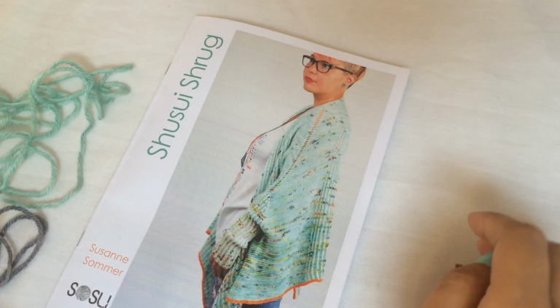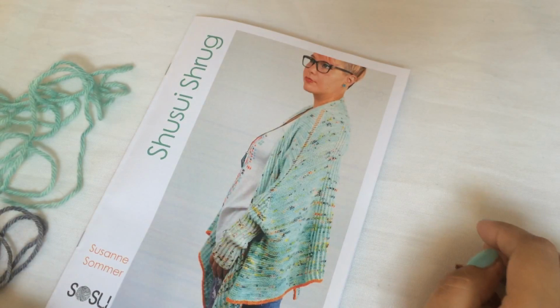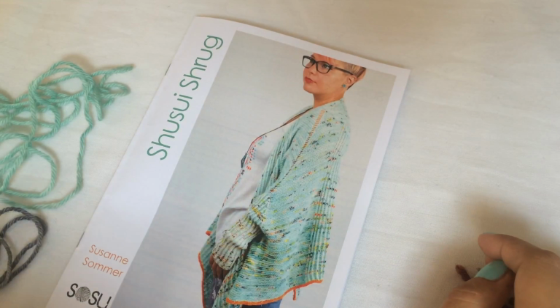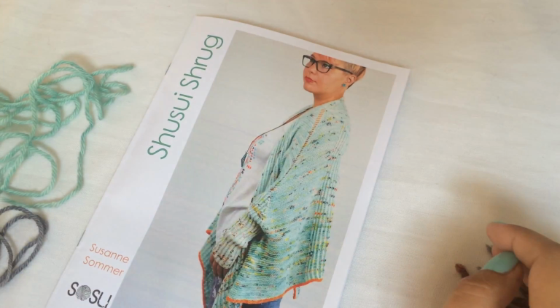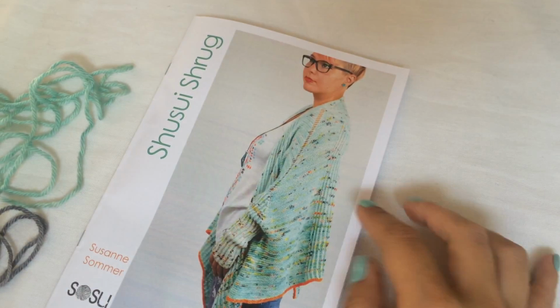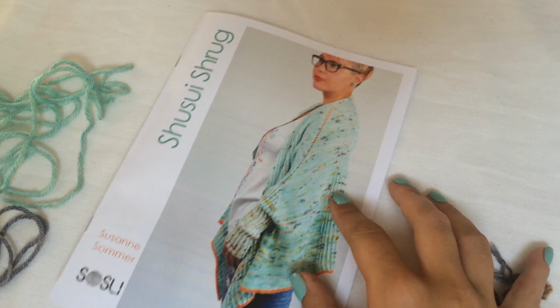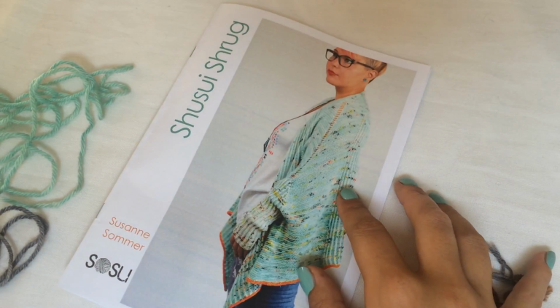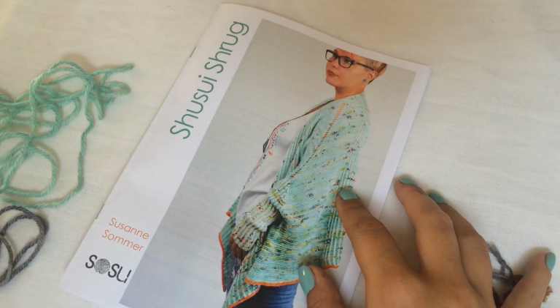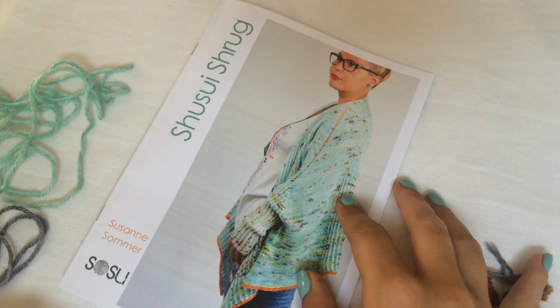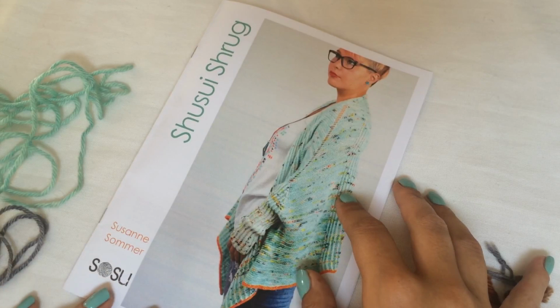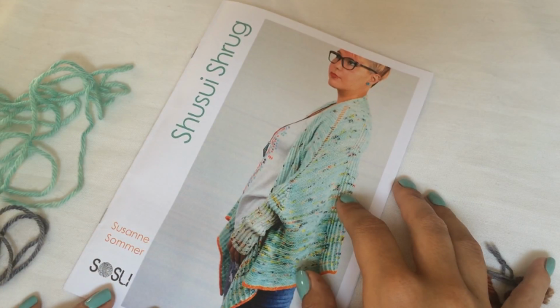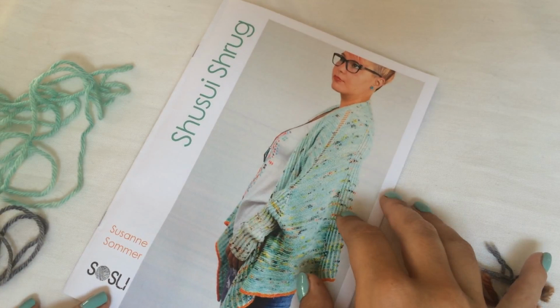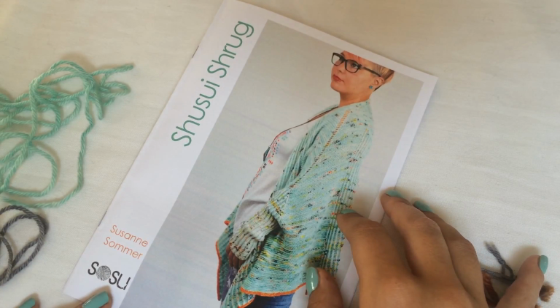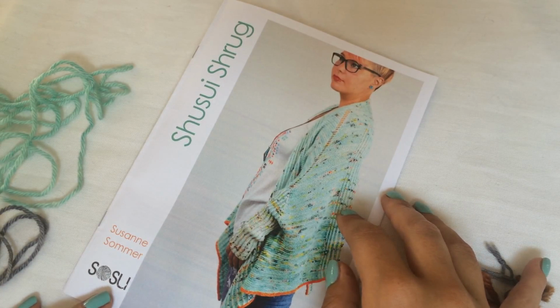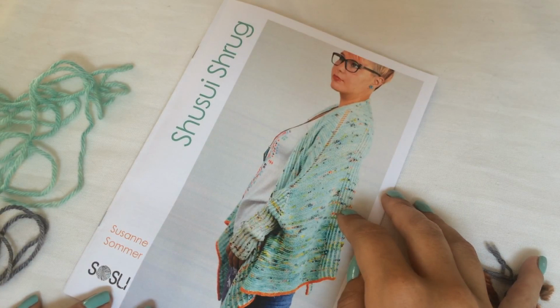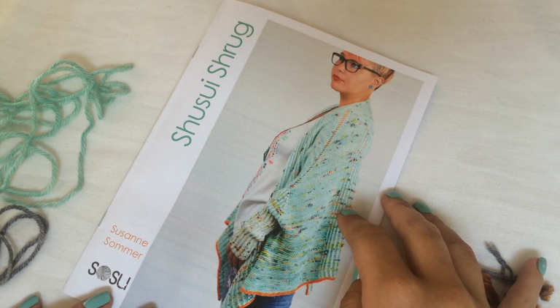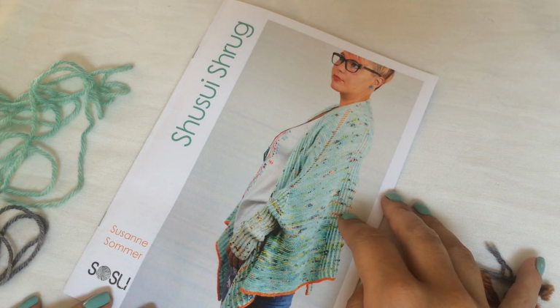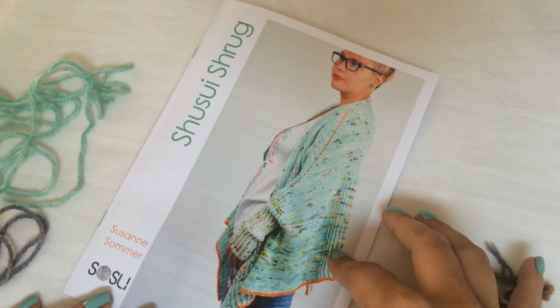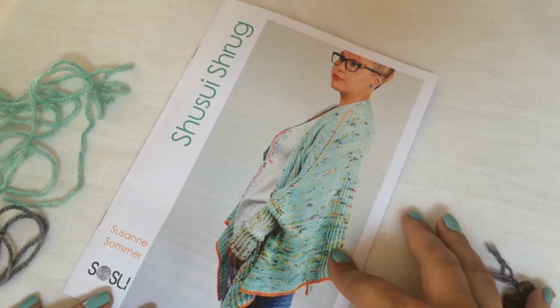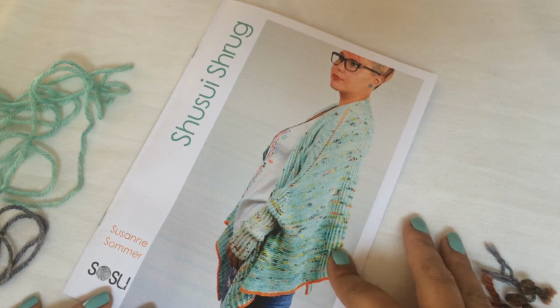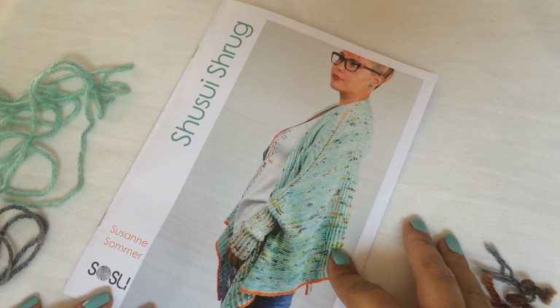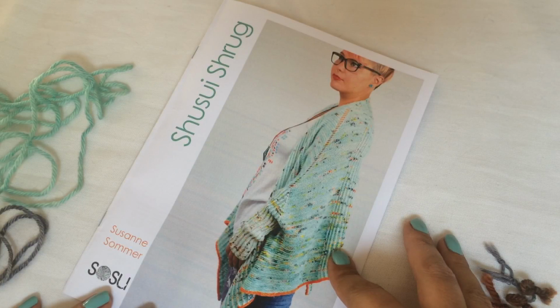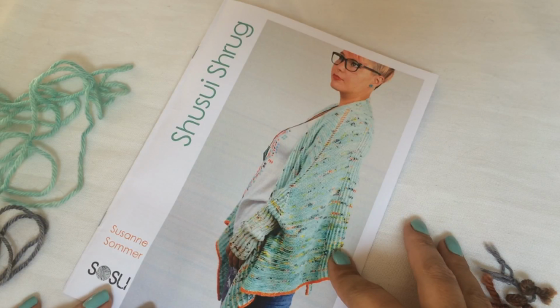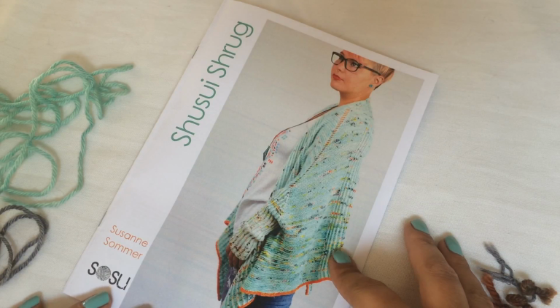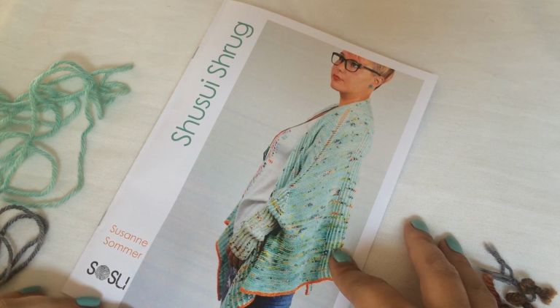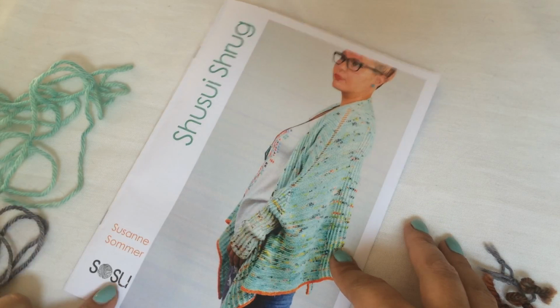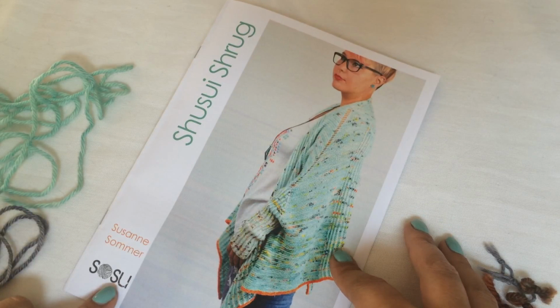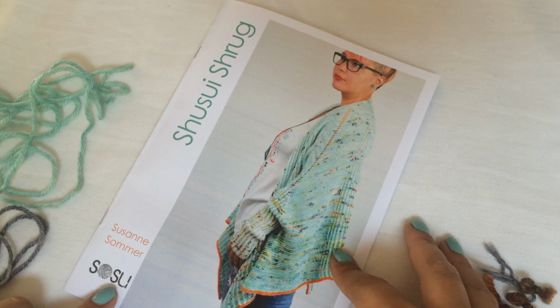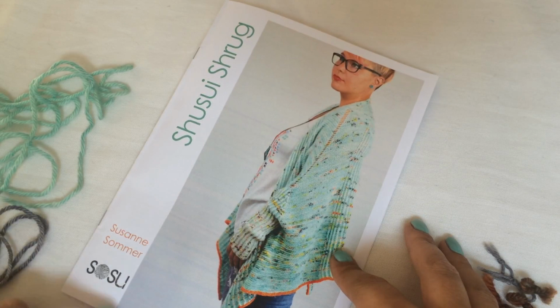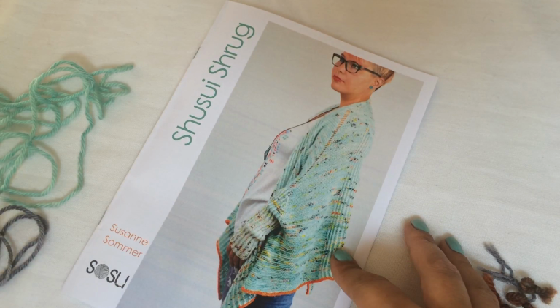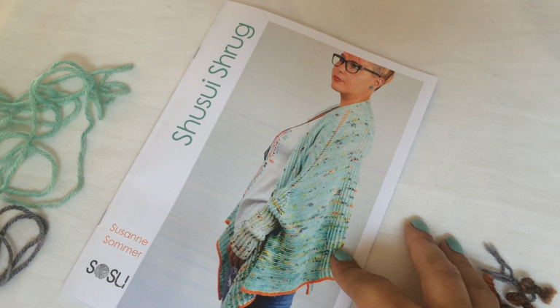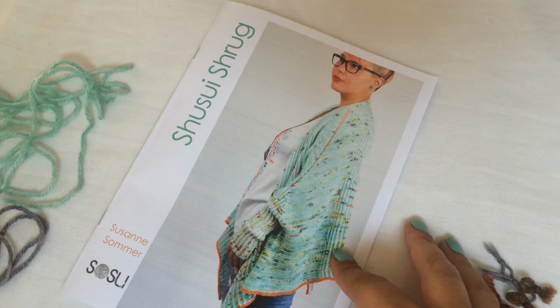Hi Knitters! This is Susanna and I'd like to show you the setup of the Chisui Shrug. It's a shrug in two-color brioche and garter stitch. You can get the pattern on Ravelry and also LoveKnitting.